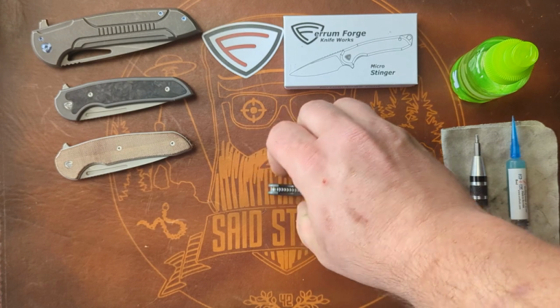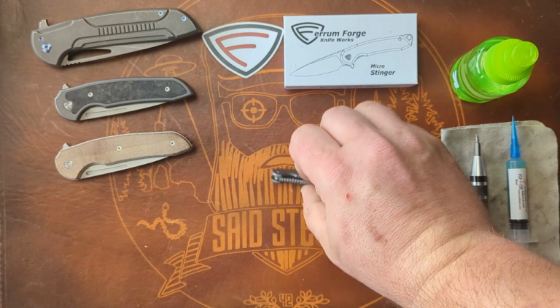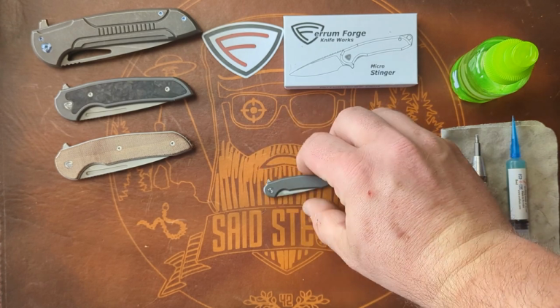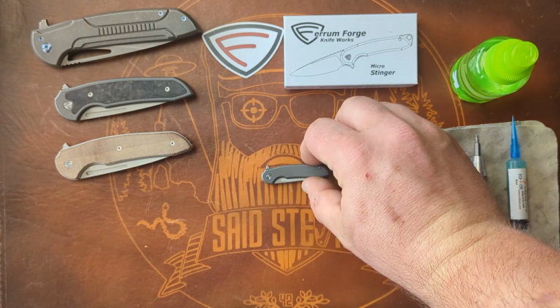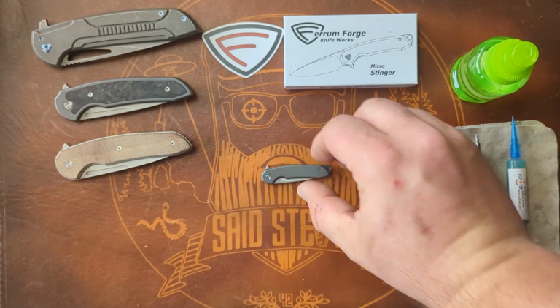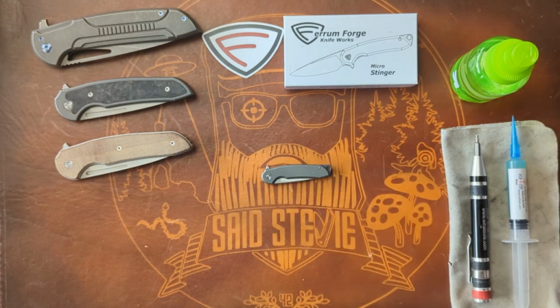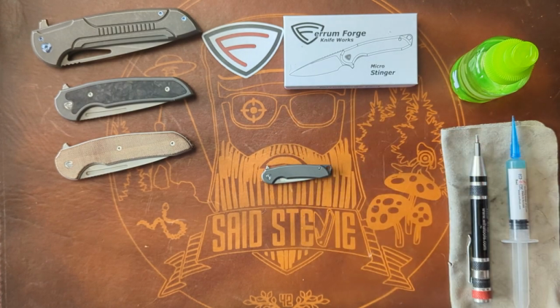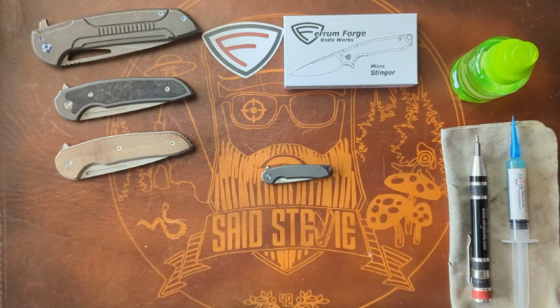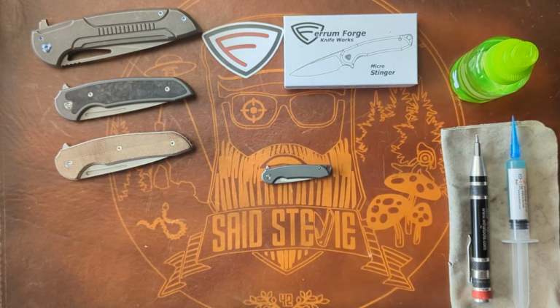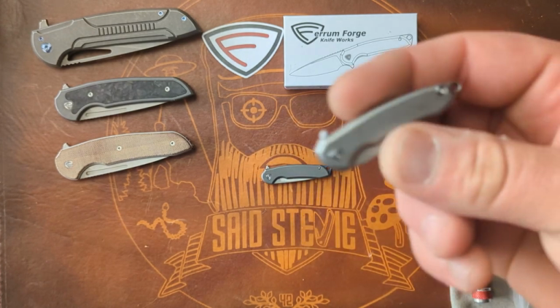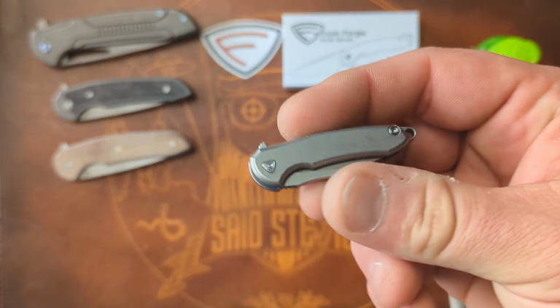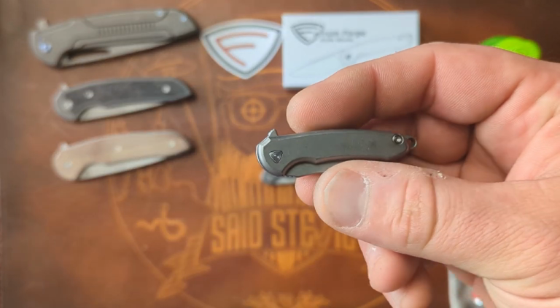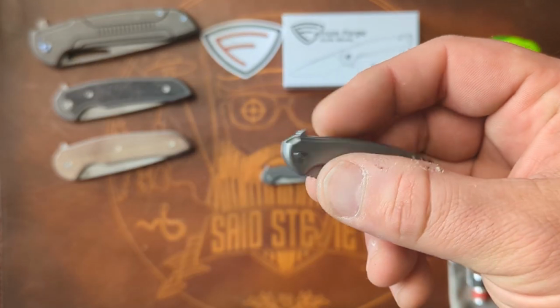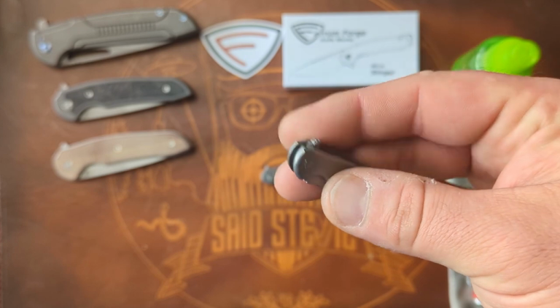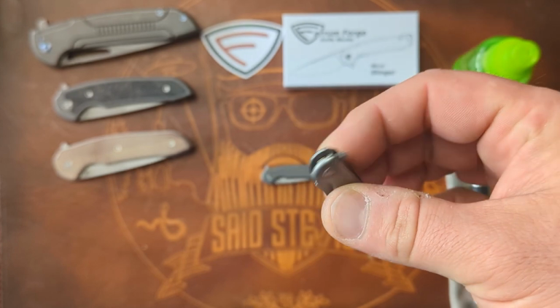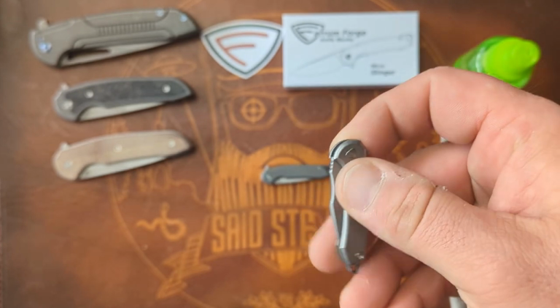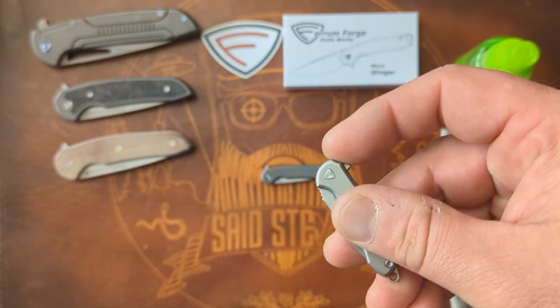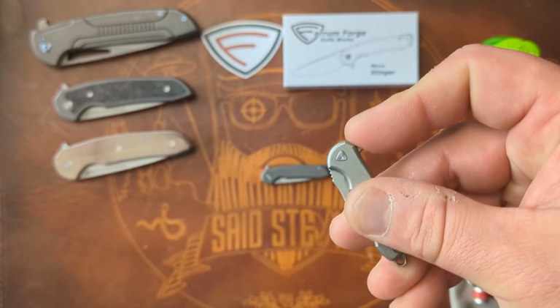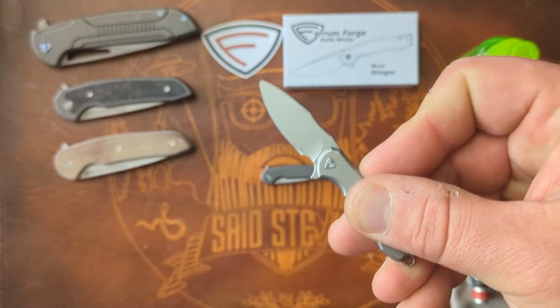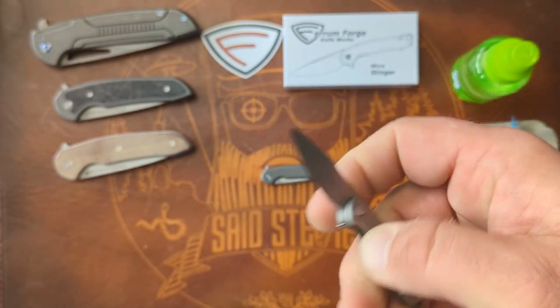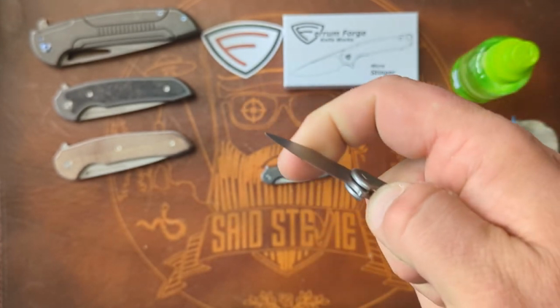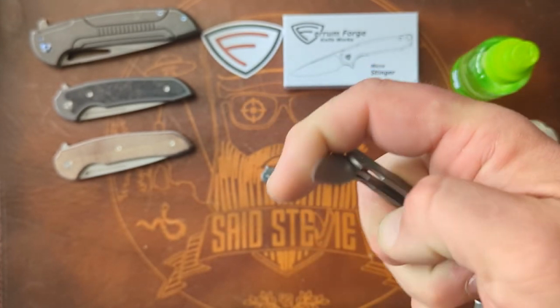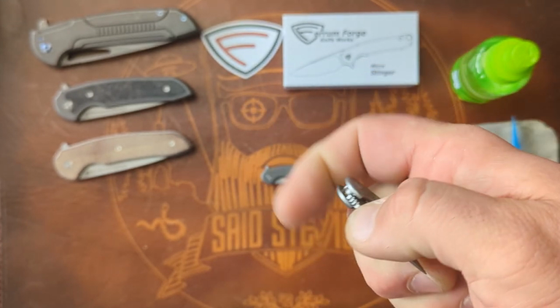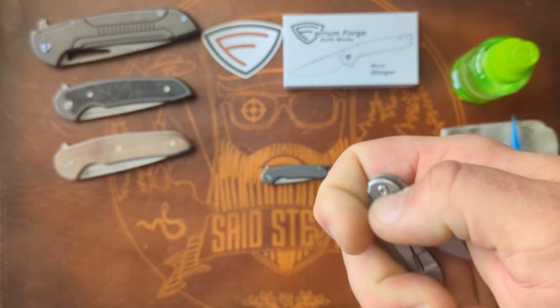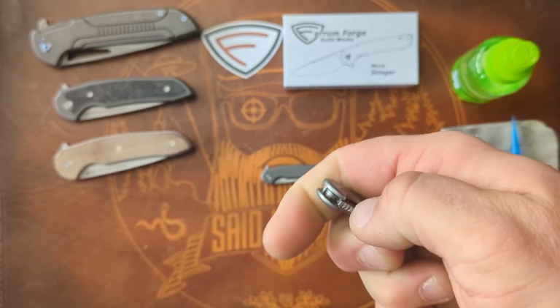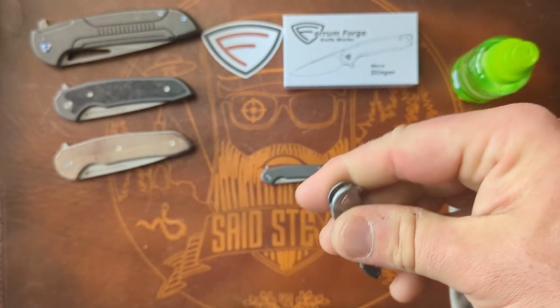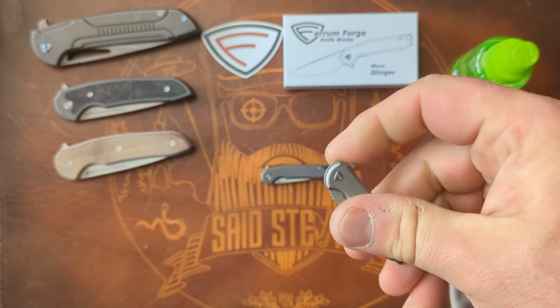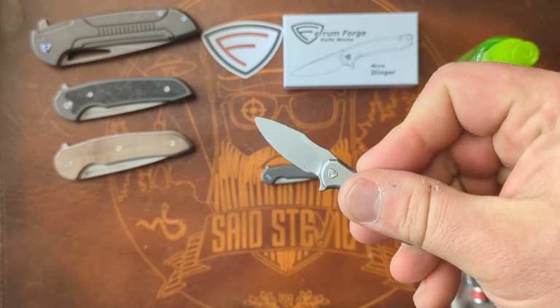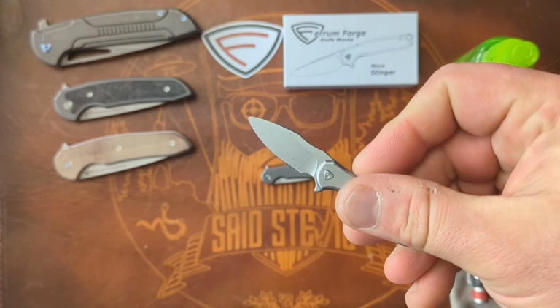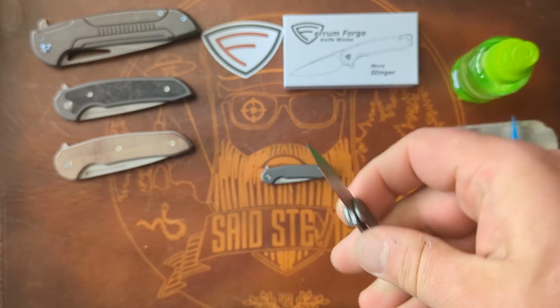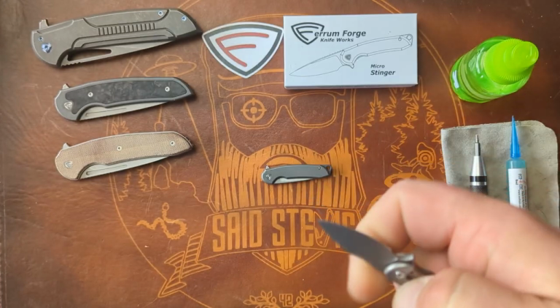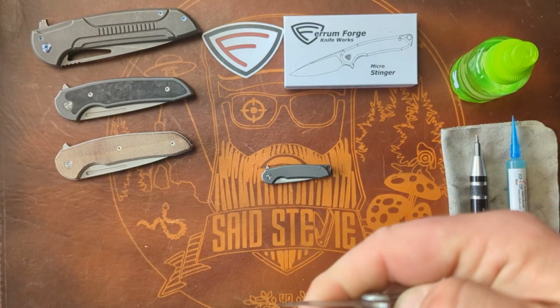I remembered that the action on the Micro Fortis was very similar until I did a disassembly and maintained it. So that's what I'm going to do now.